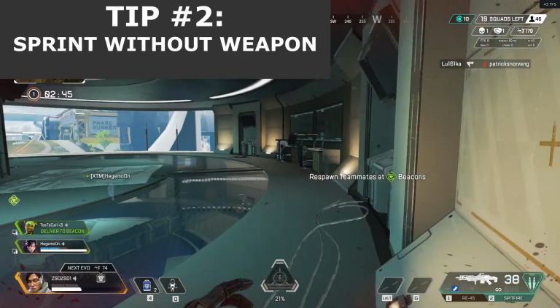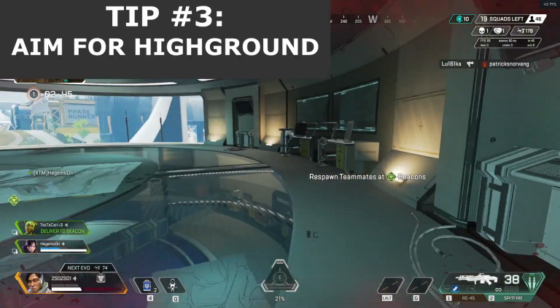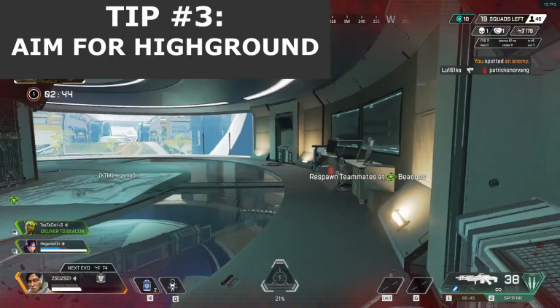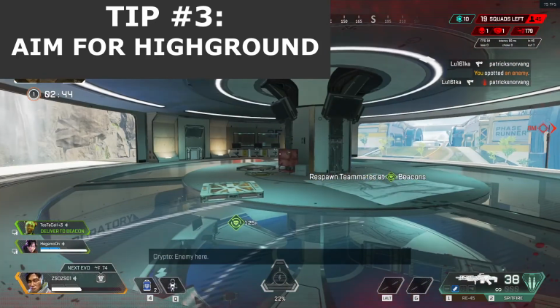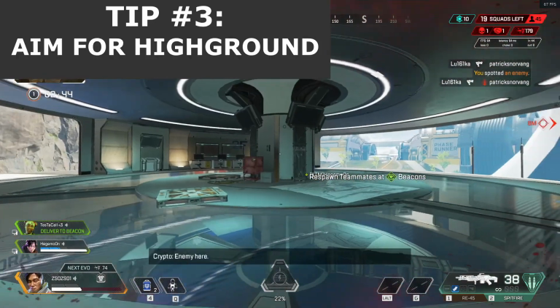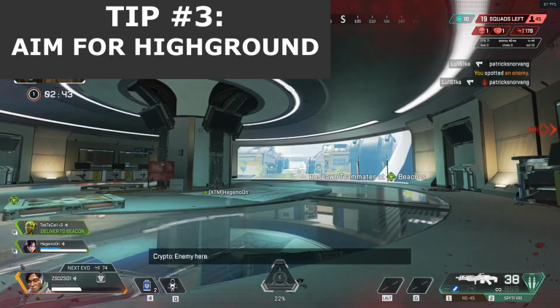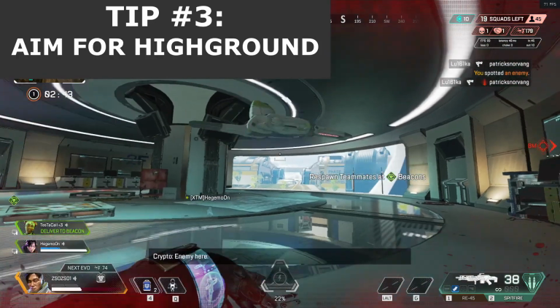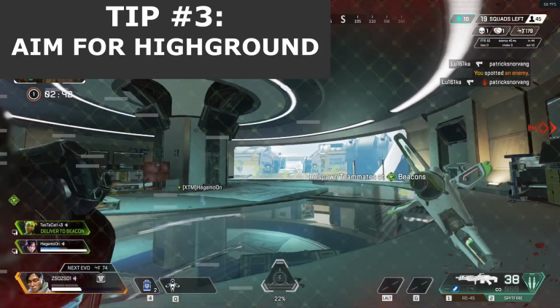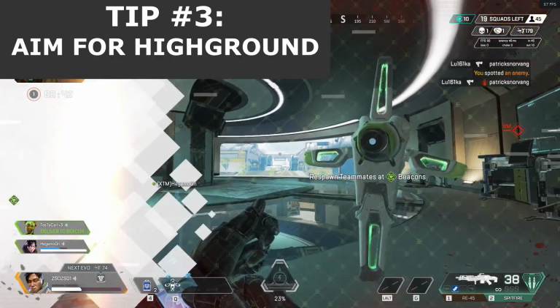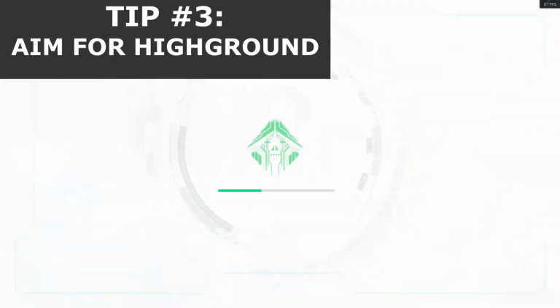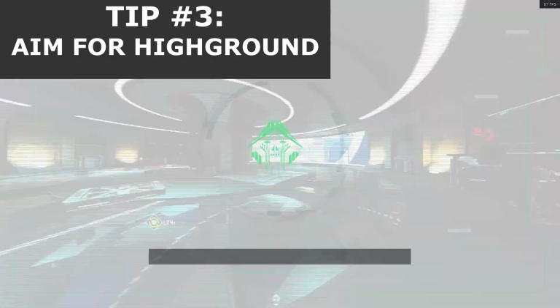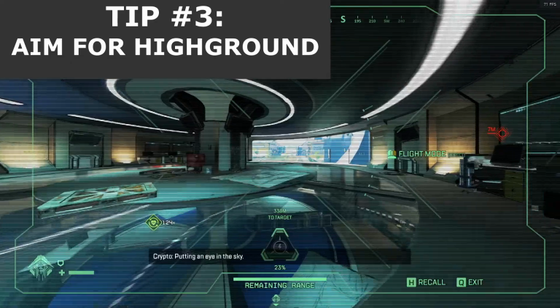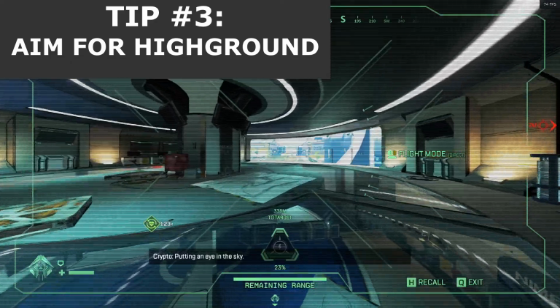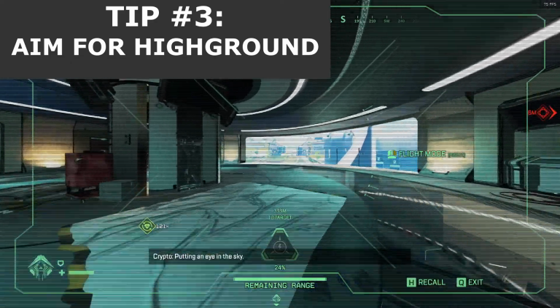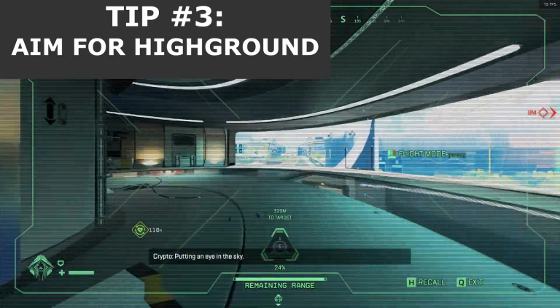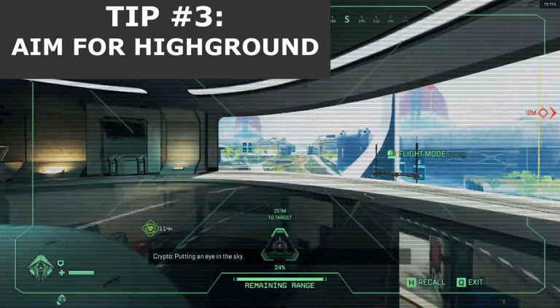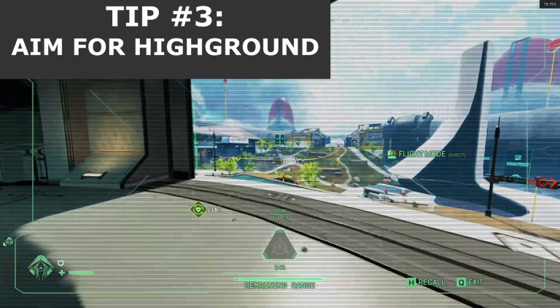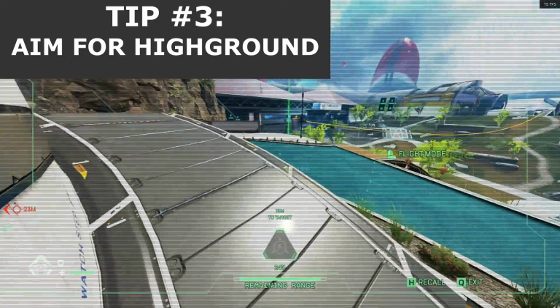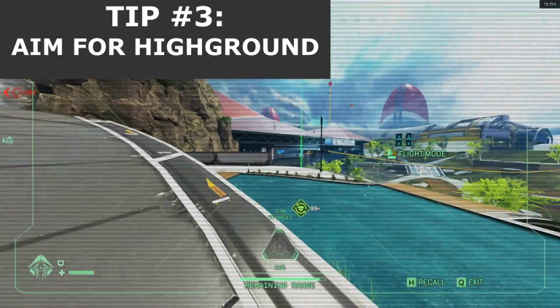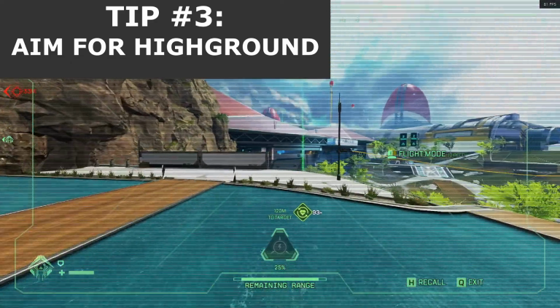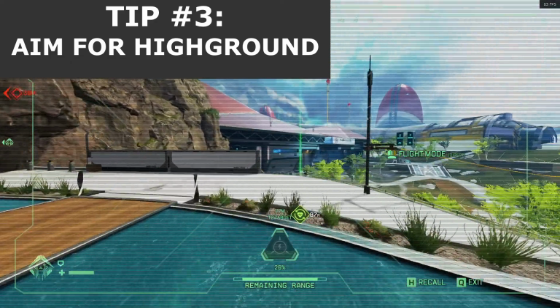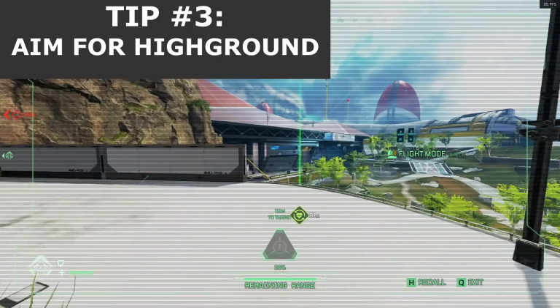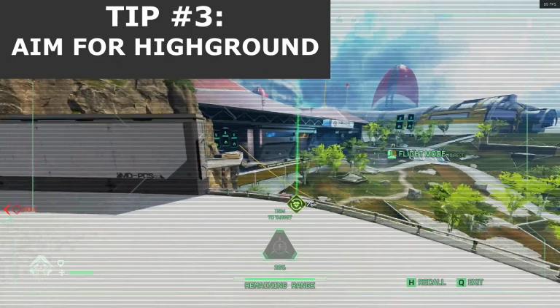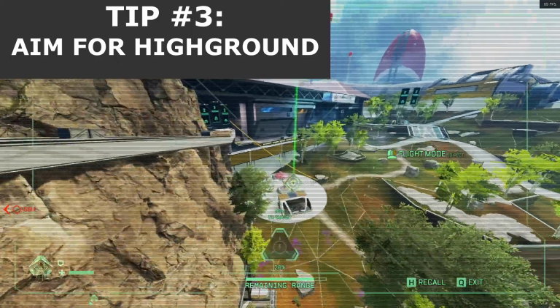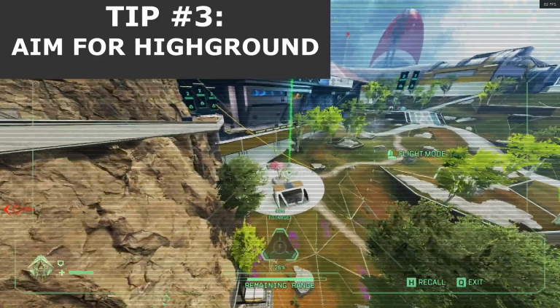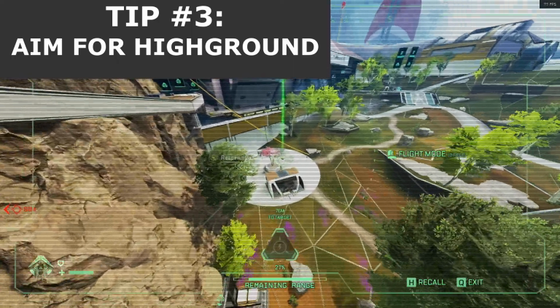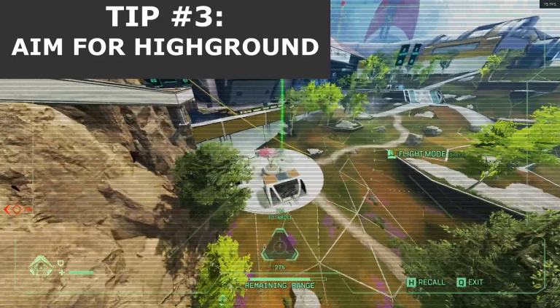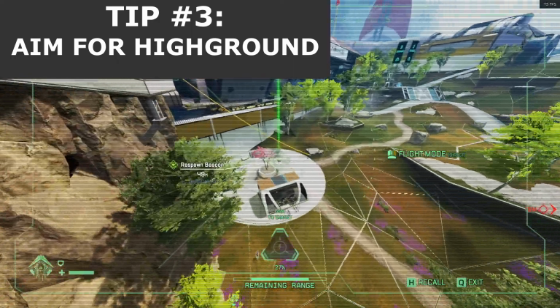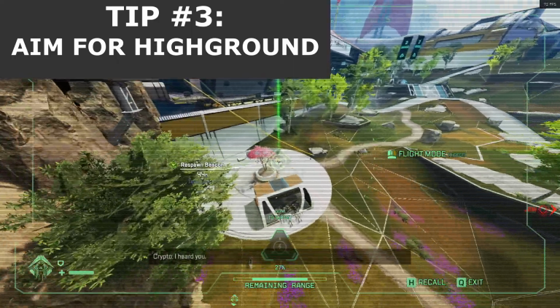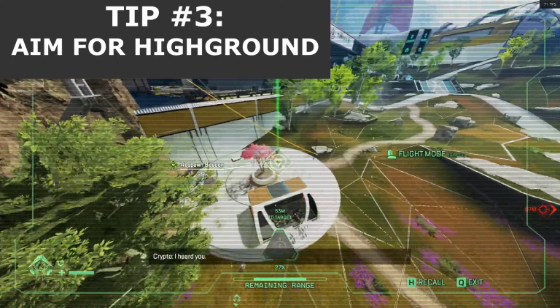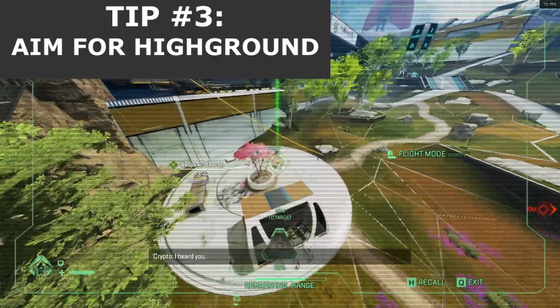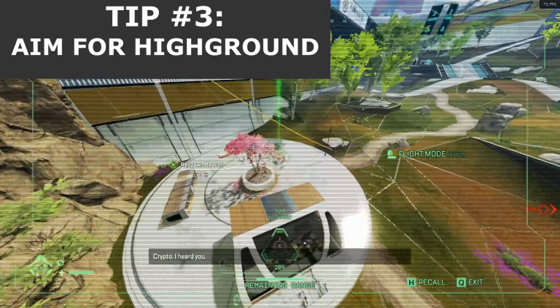Tip number 3 is to always aim for high ground. As just mentioned, positioning is a key to success. Try to stick to higher places like towers and mountains to have a clearer view of your surroundings and spot potential enemies.